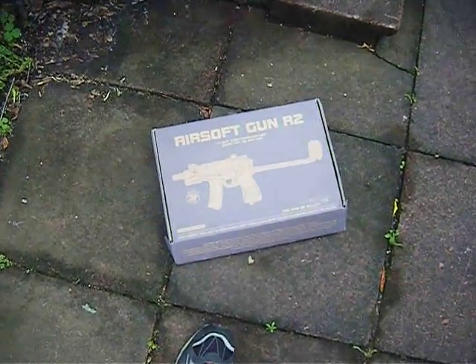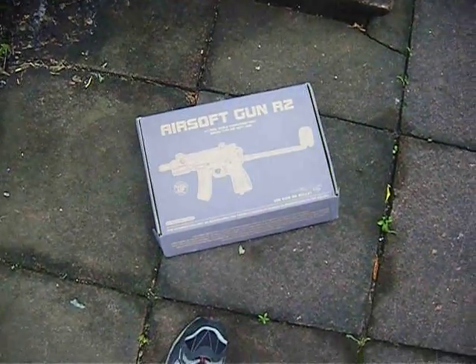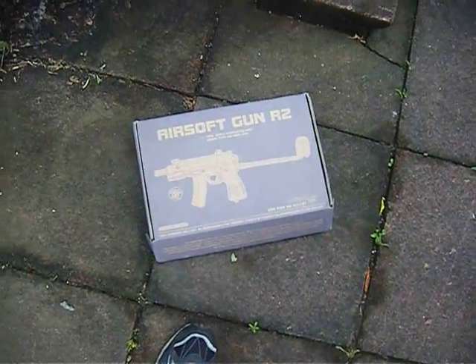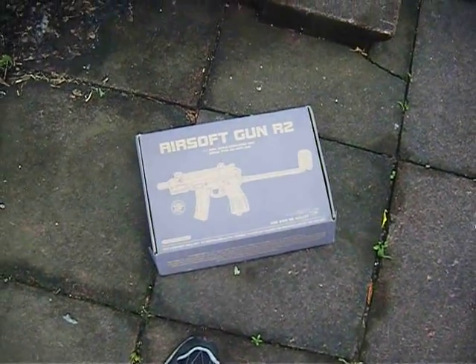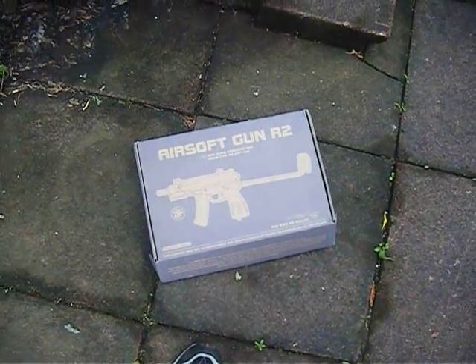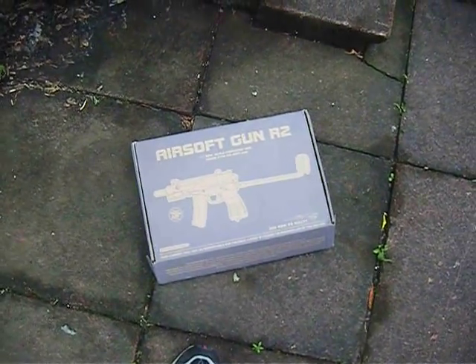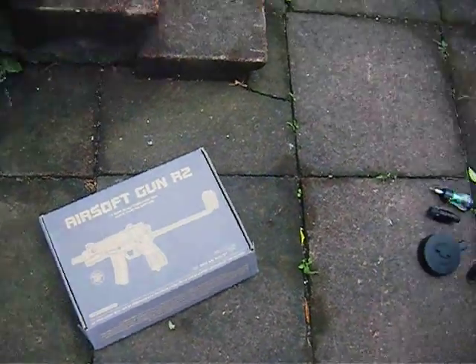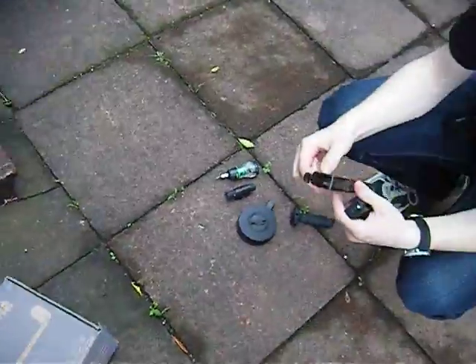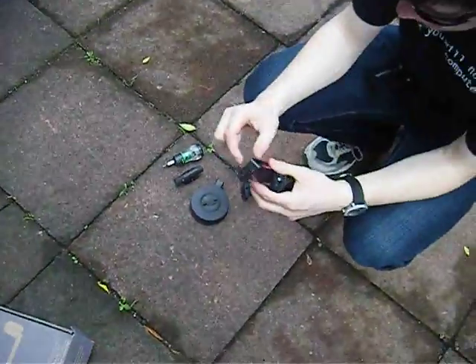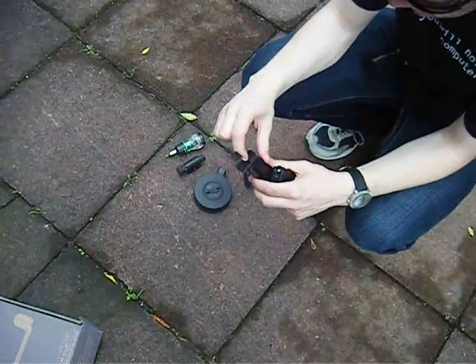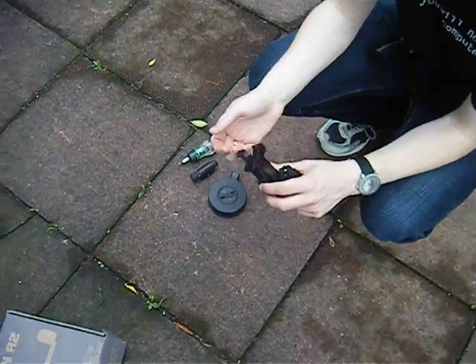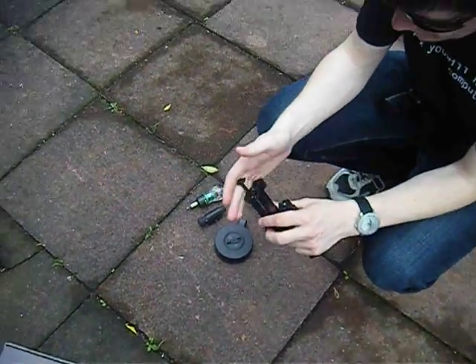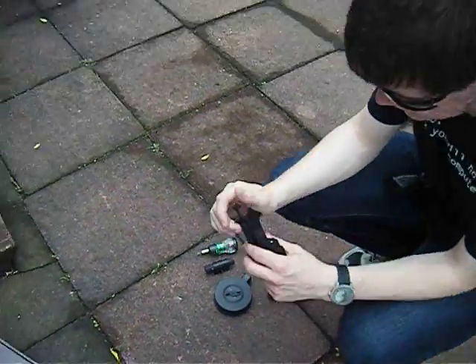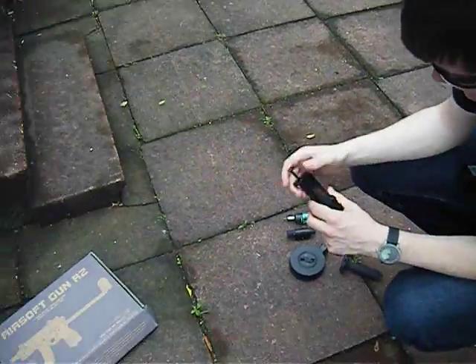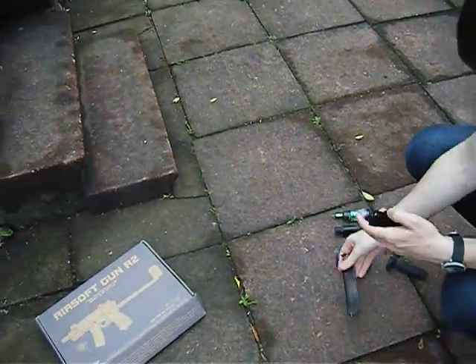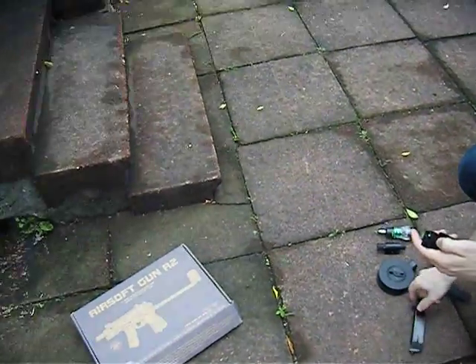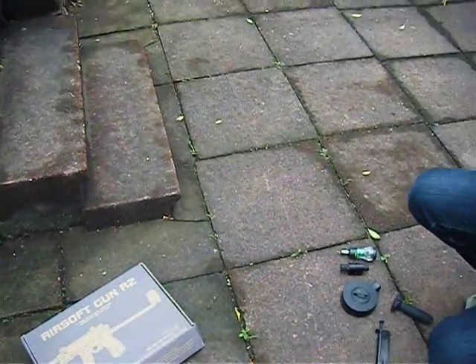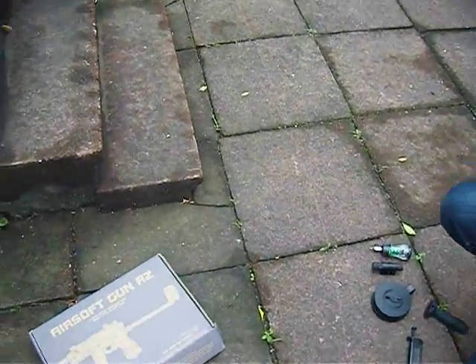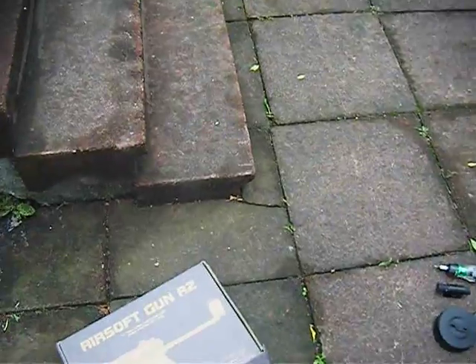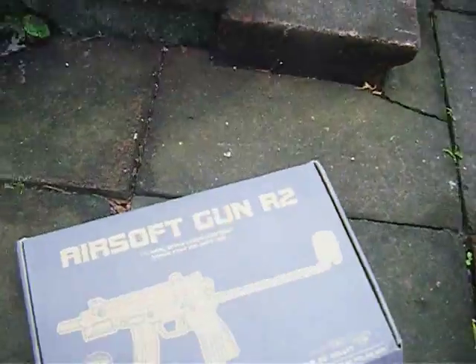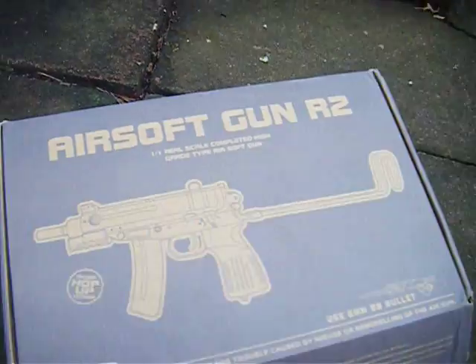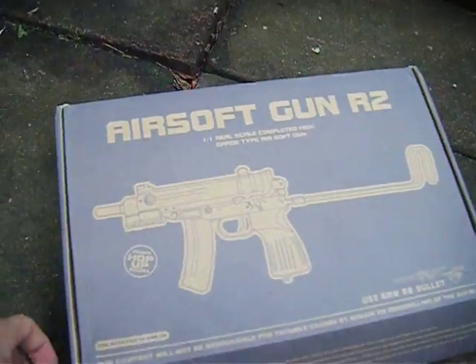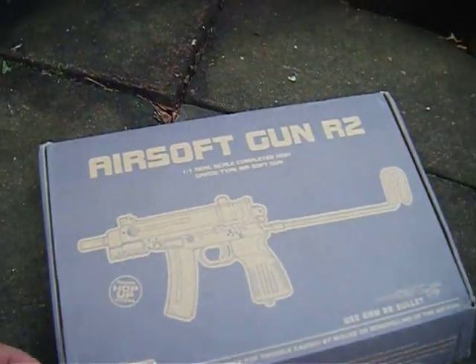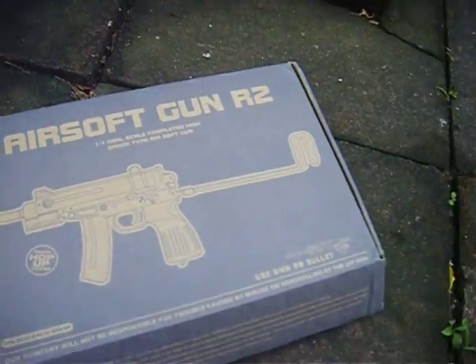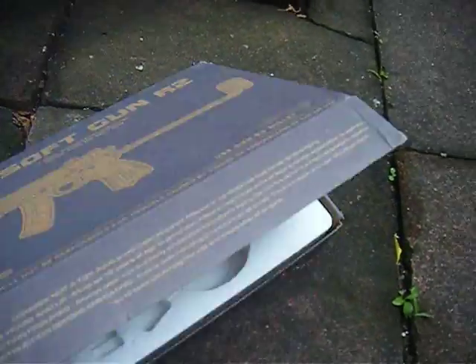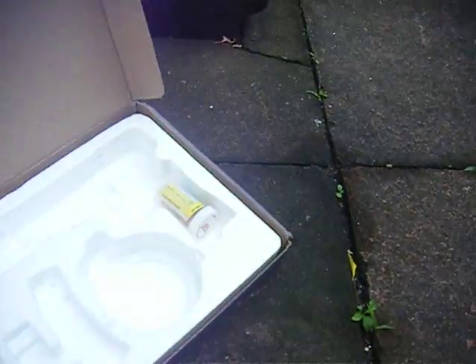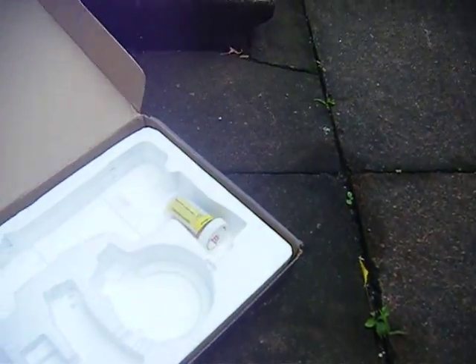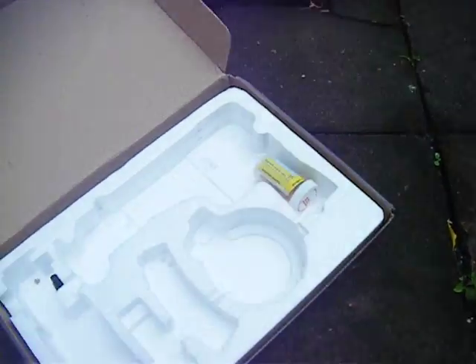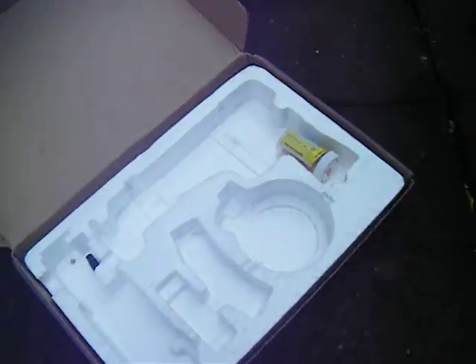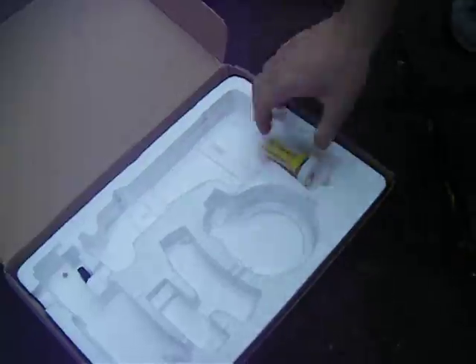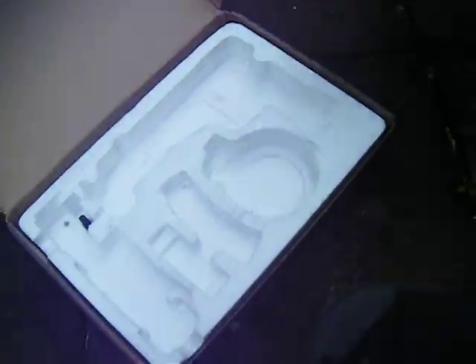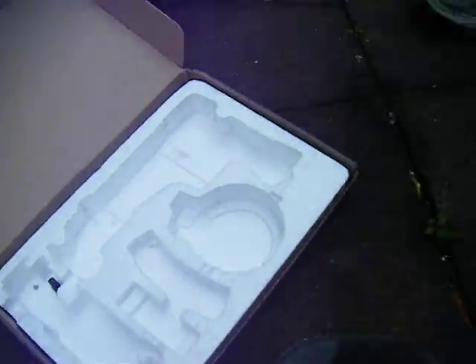Hey guys, something new for you guys to see. Brother just brought over a test to see how it does. Ignore the pills — it's not what you think.